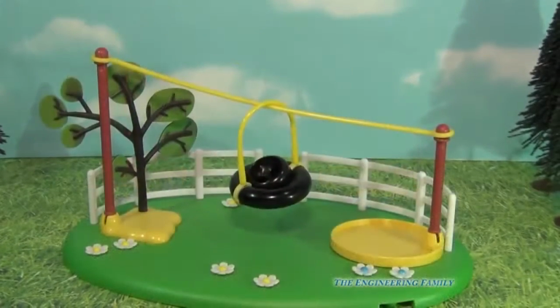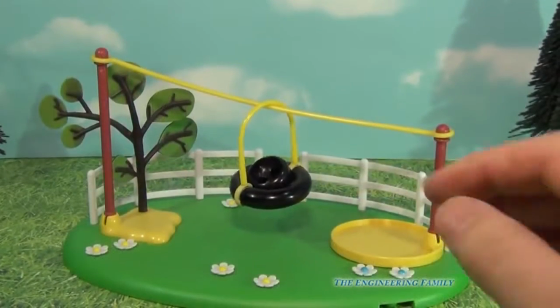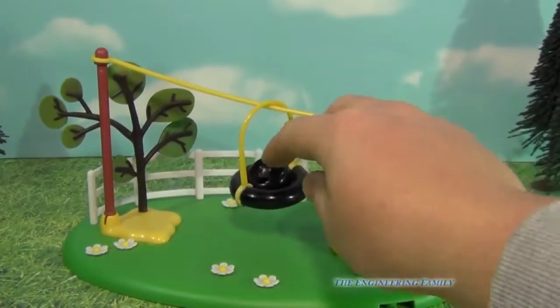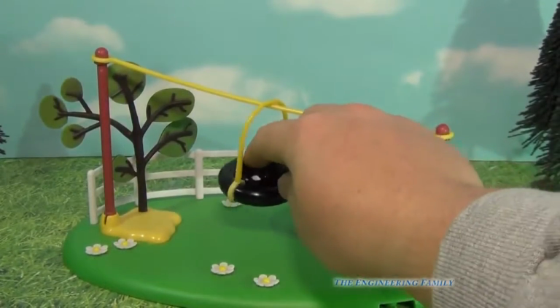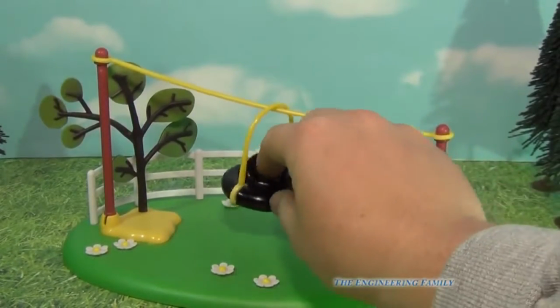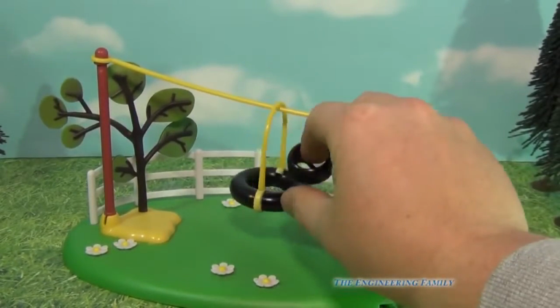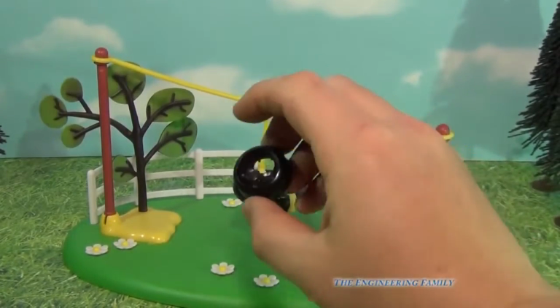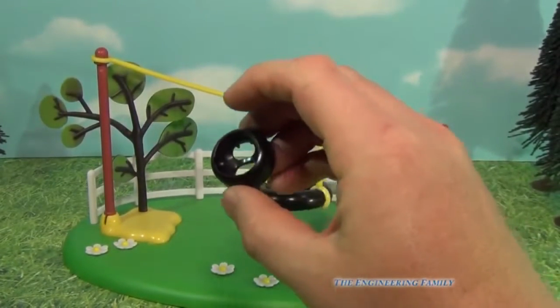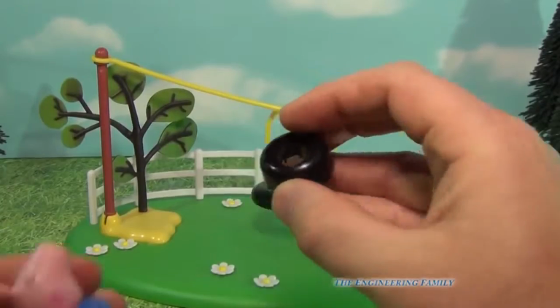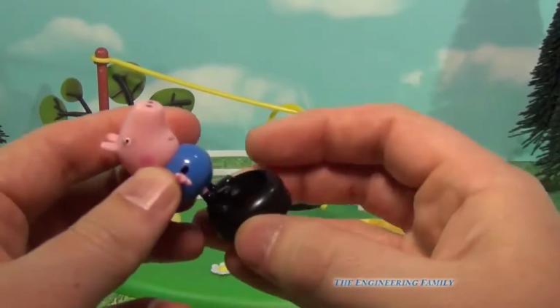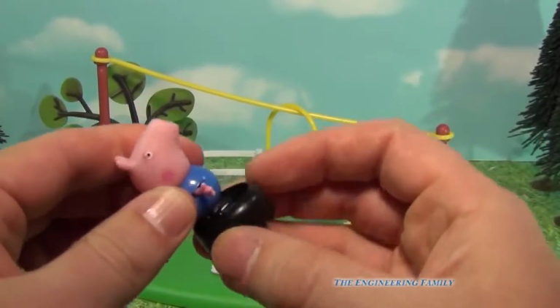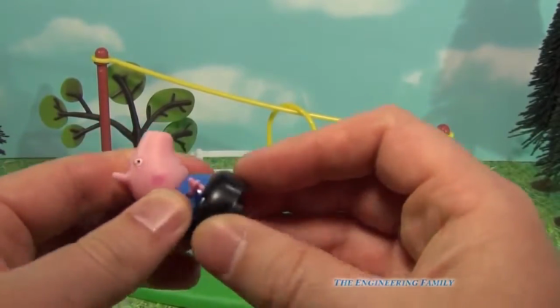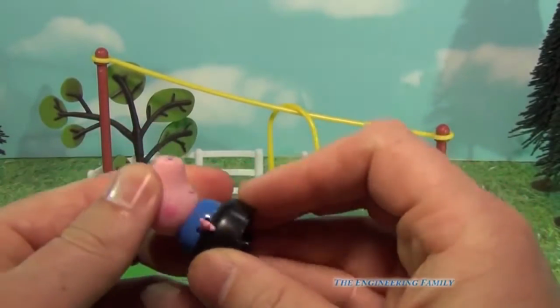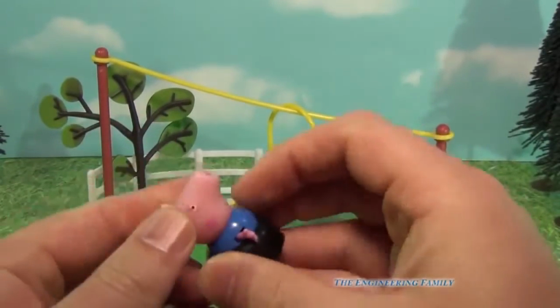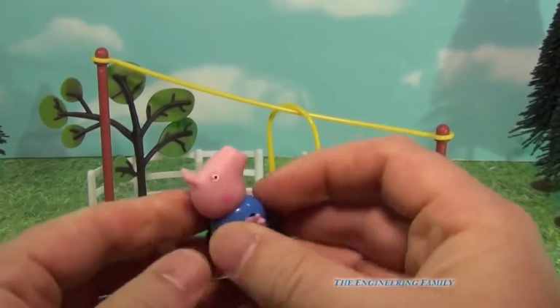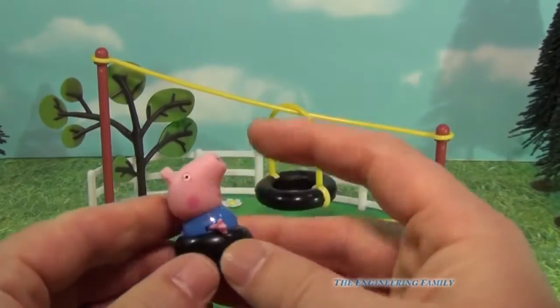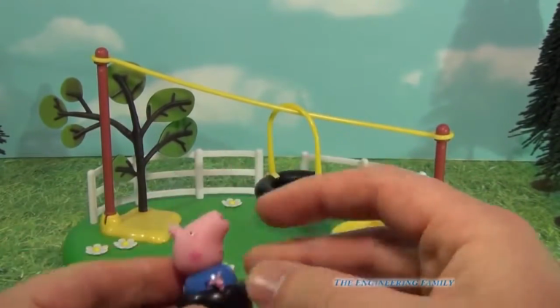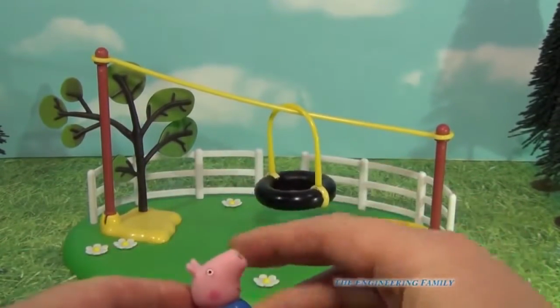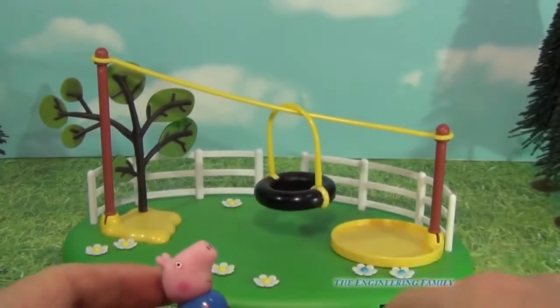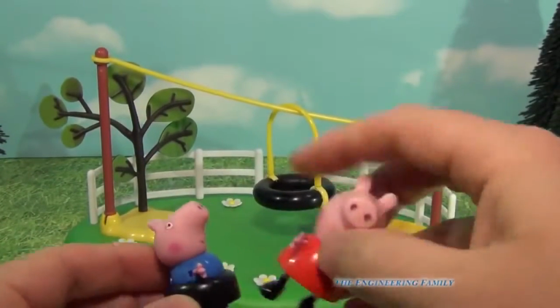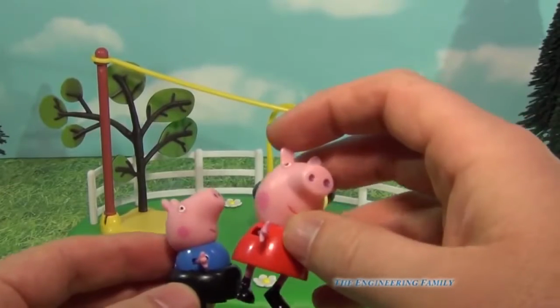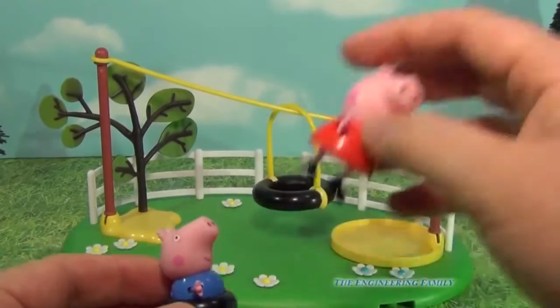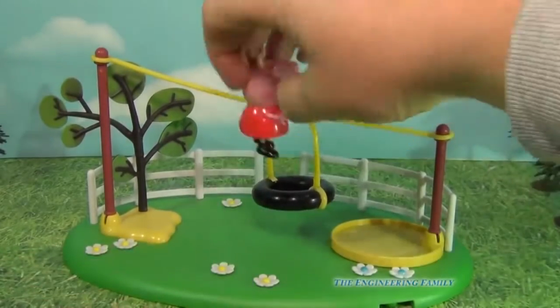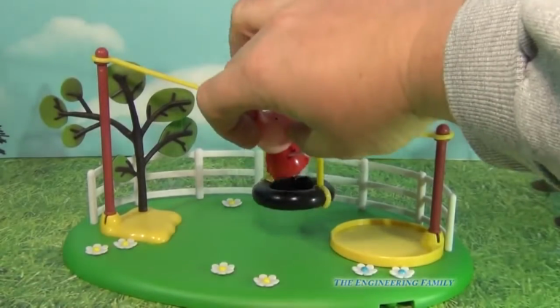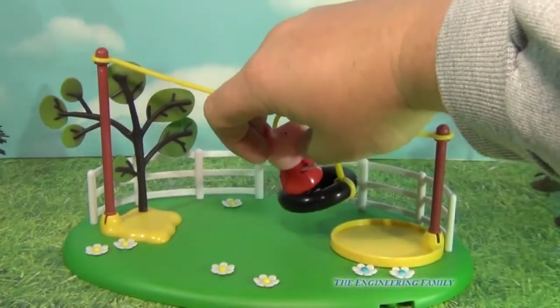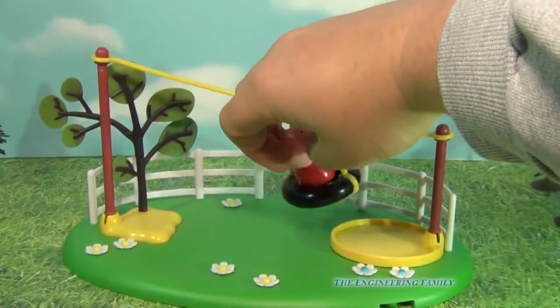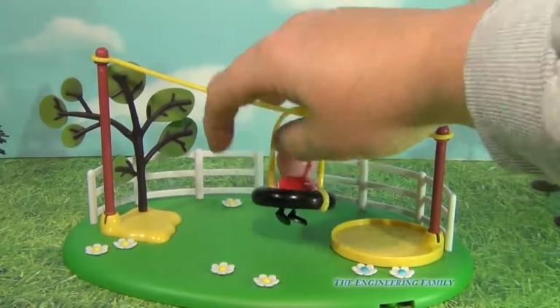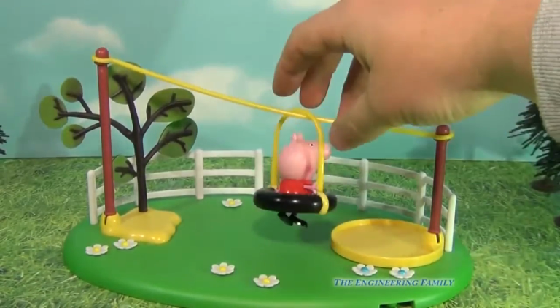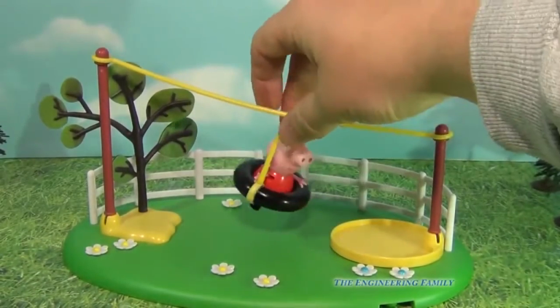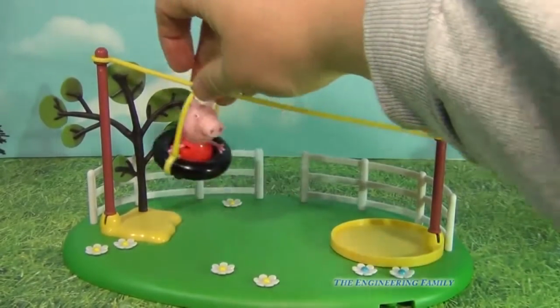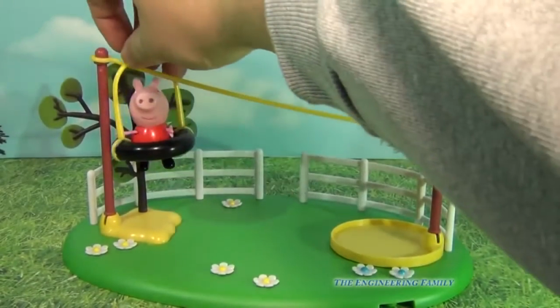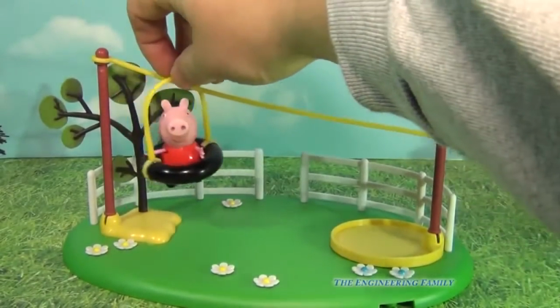Okay, so let's look at this. Now if you look at the Zipline, you can pull this little thing out and George fits in that really well. But Peppa, well she's too big for that. So she can actually just fit right in there automatically. So let's watch Peppa go down.